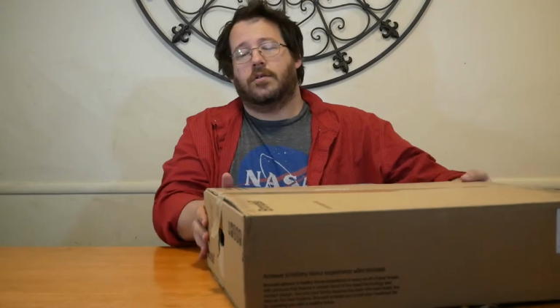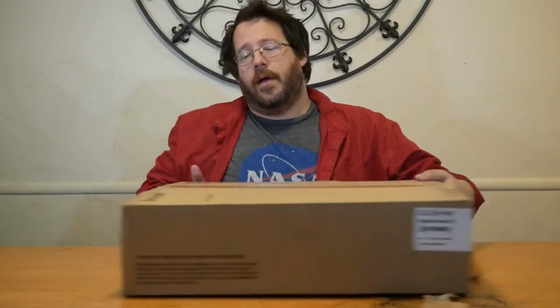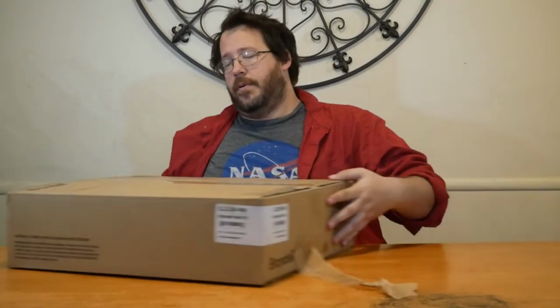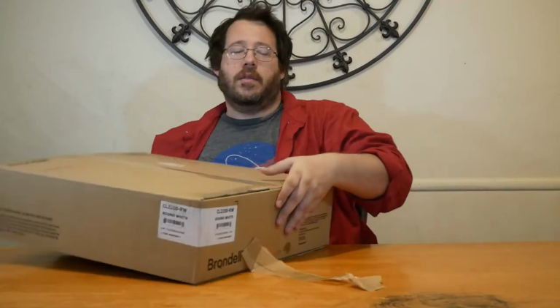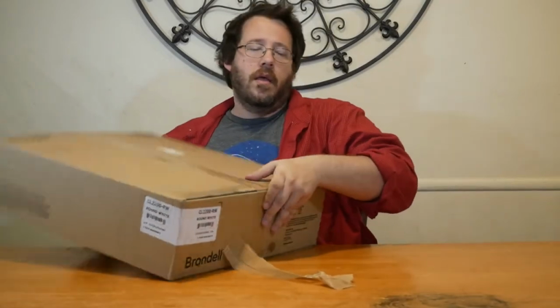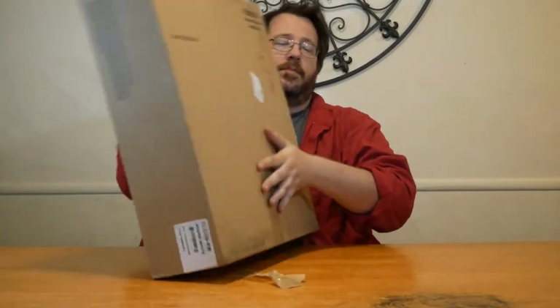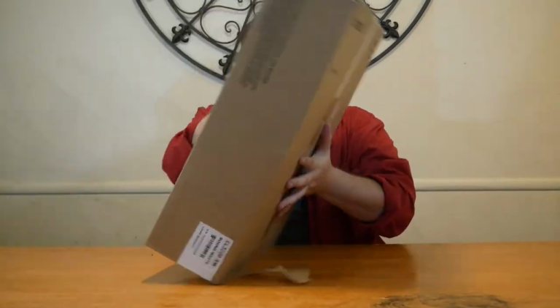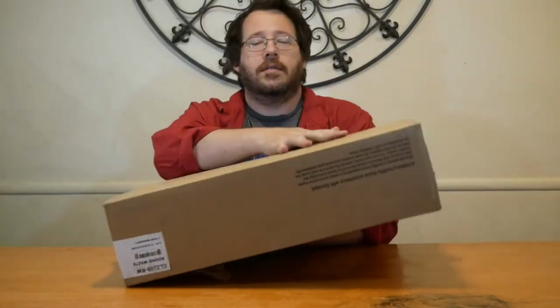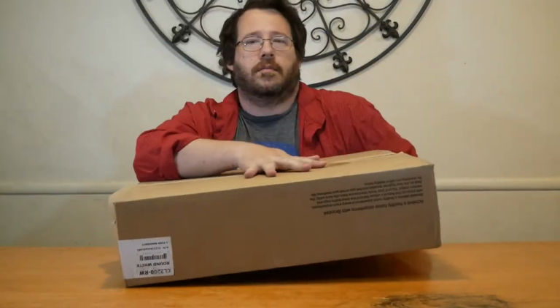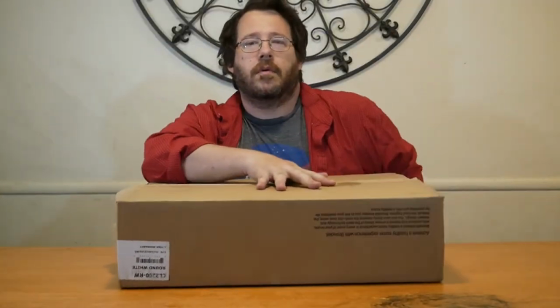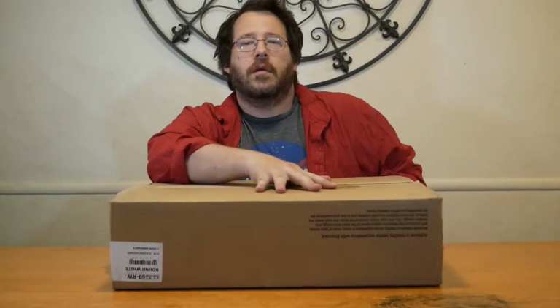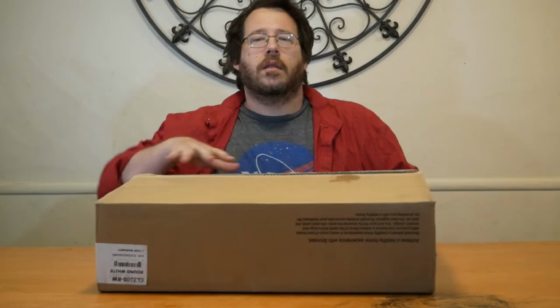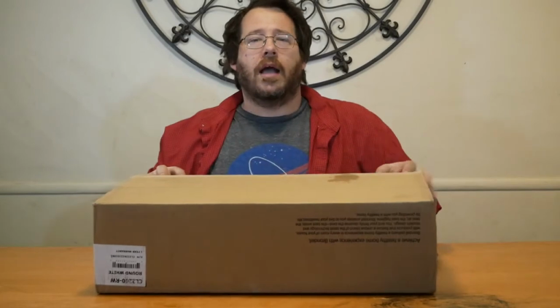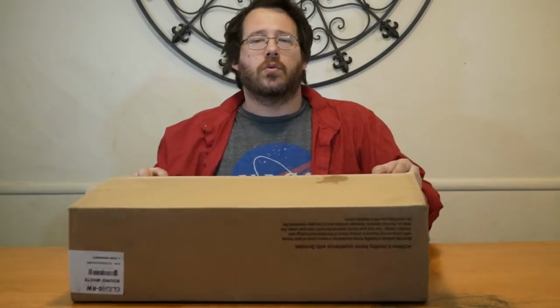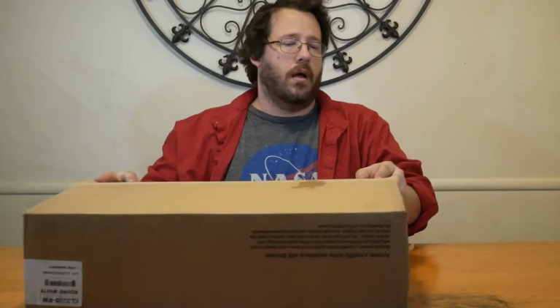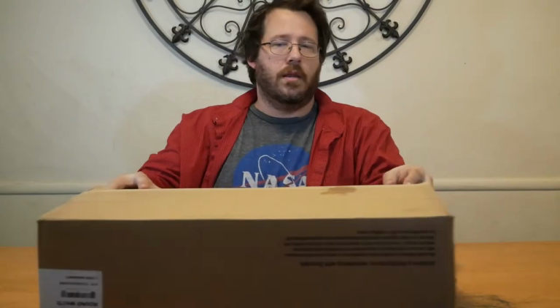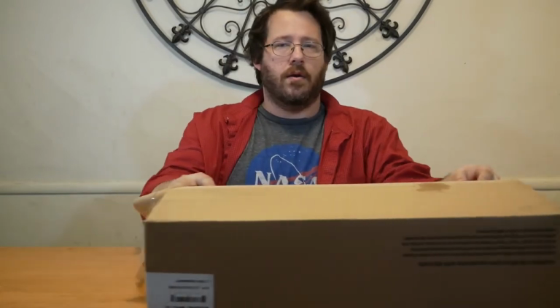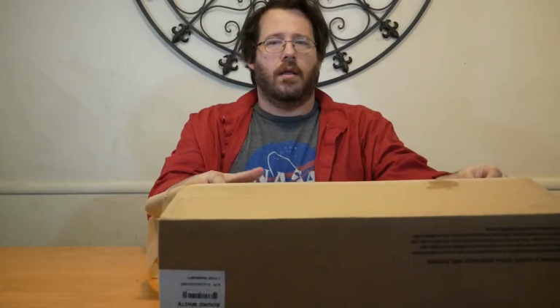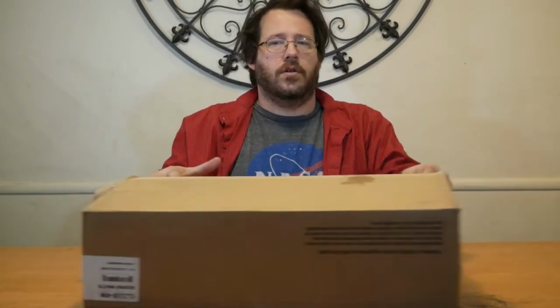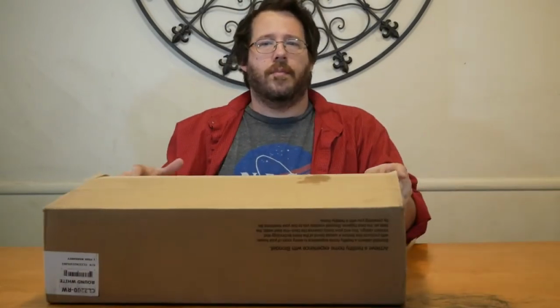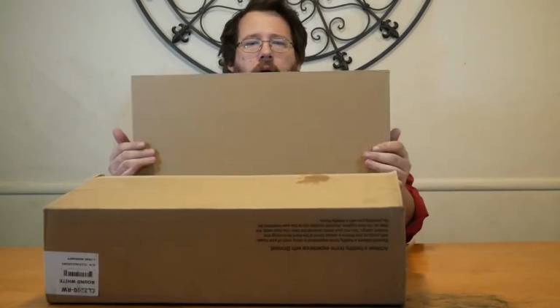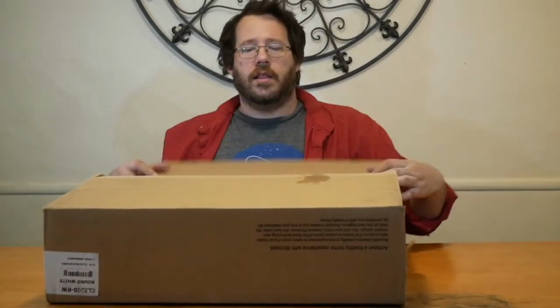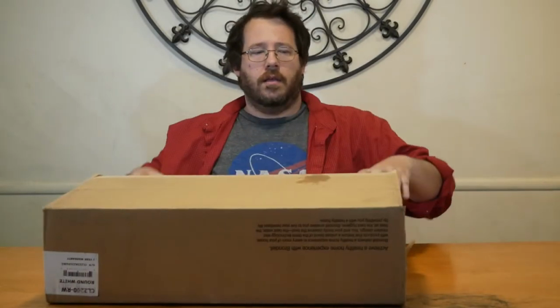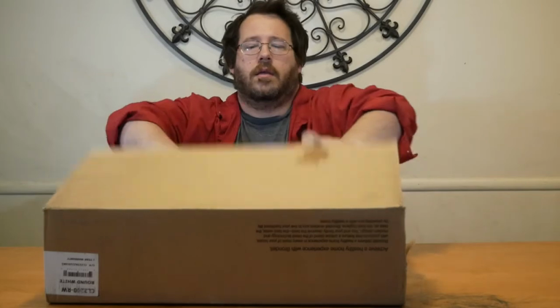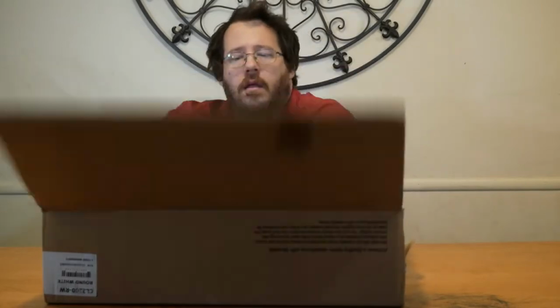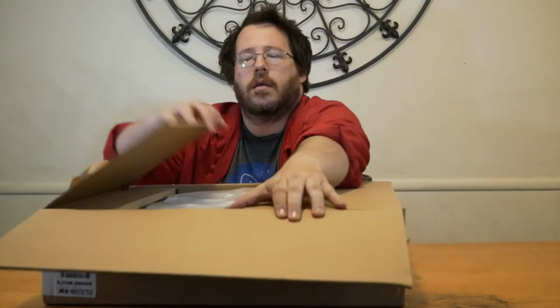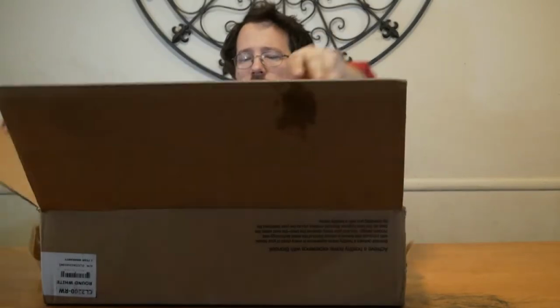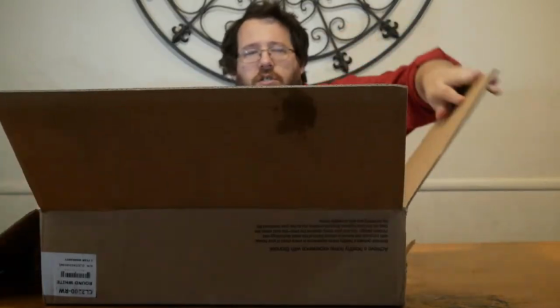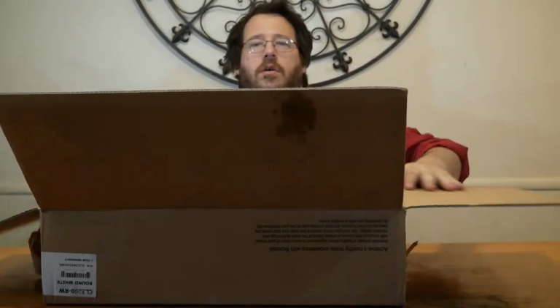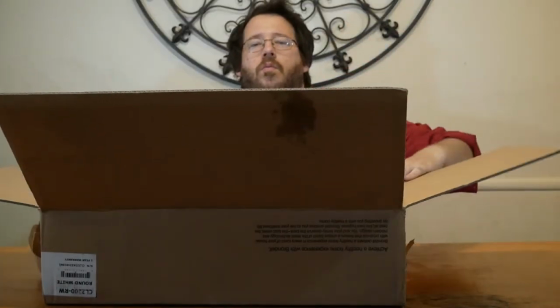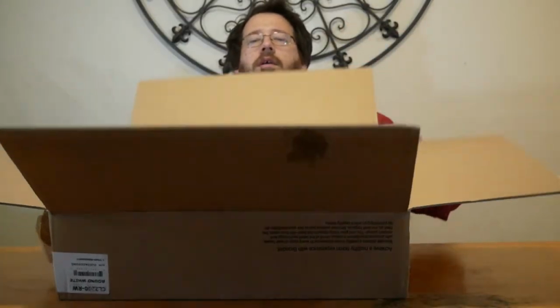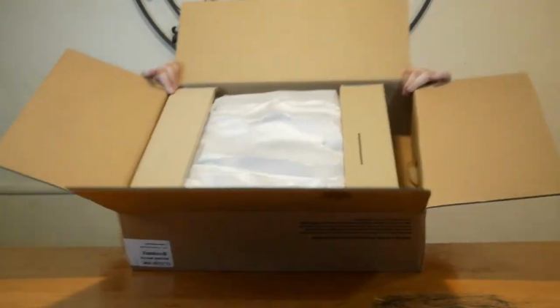Let's open the box up. This box is the actual container — there is no mini box or anything. It's just what's in here.